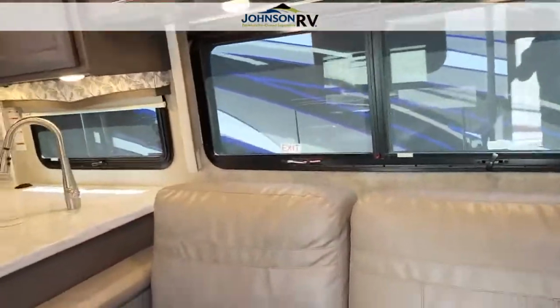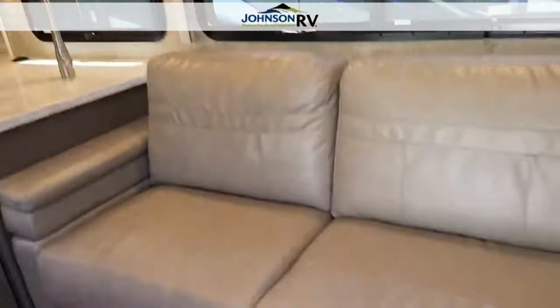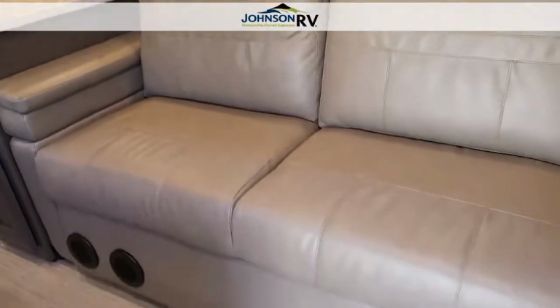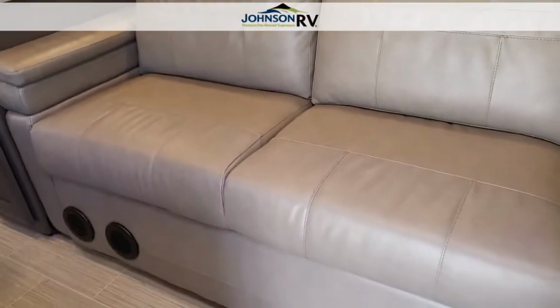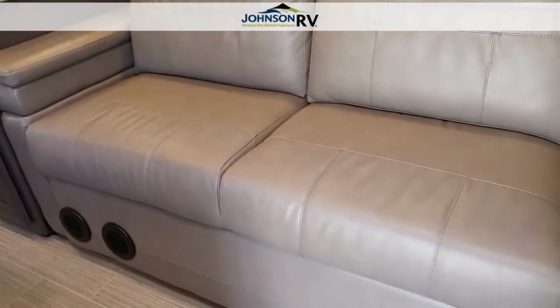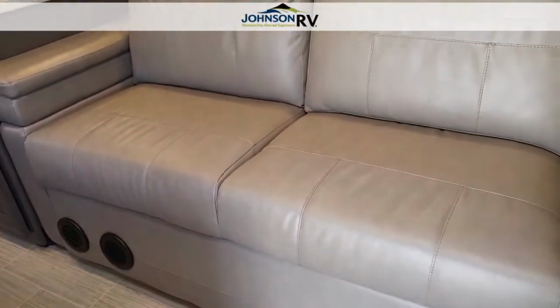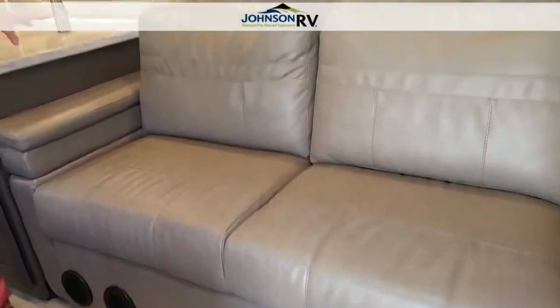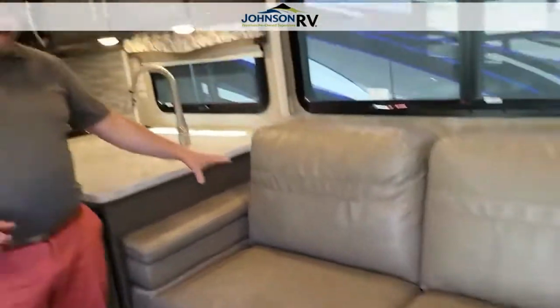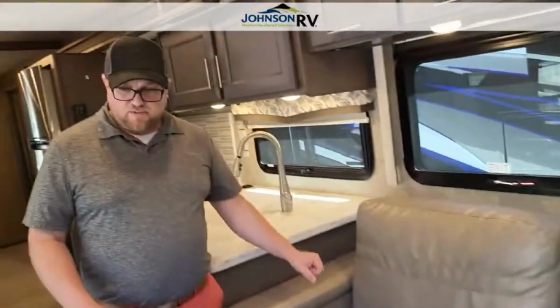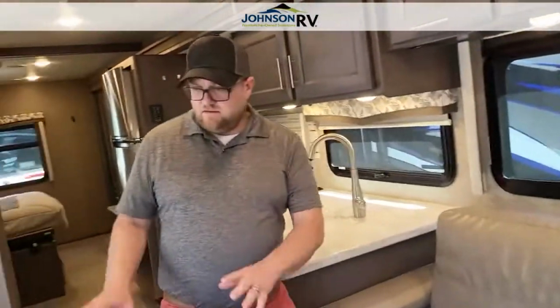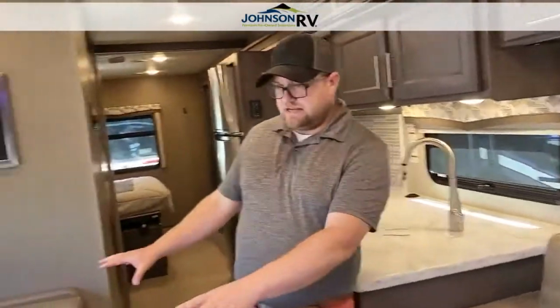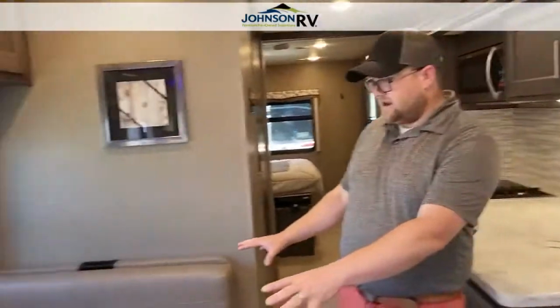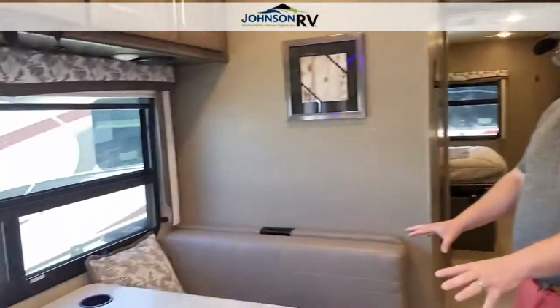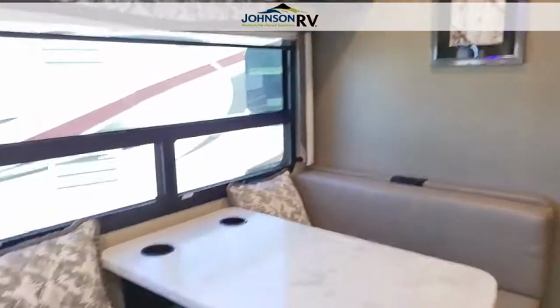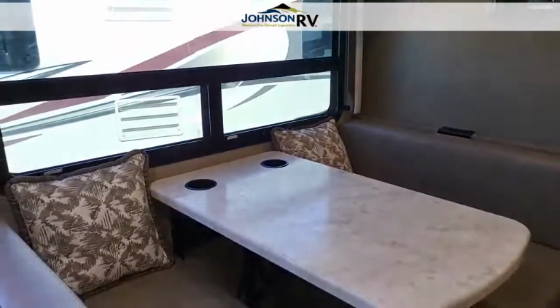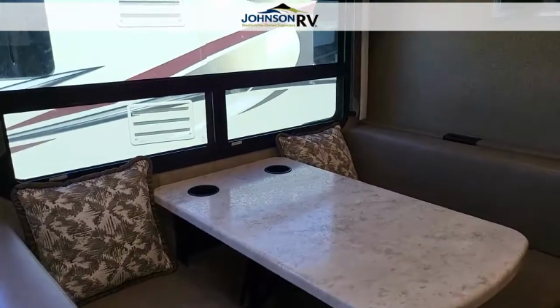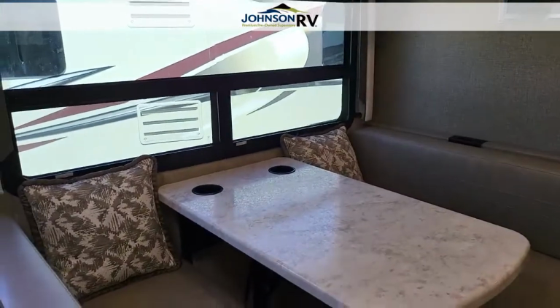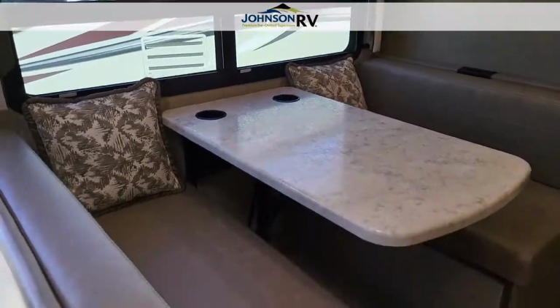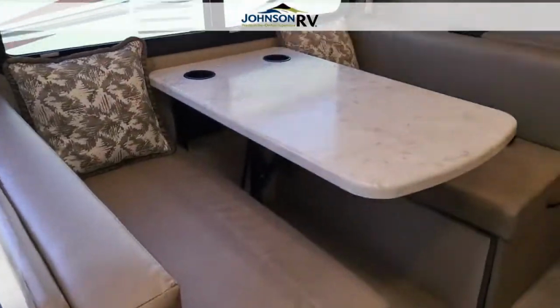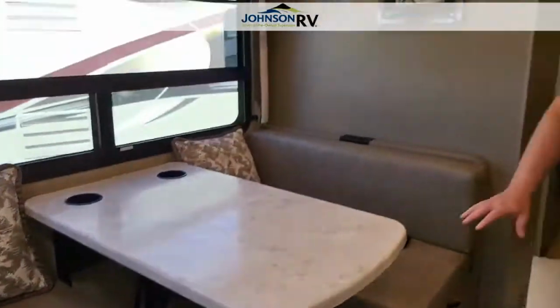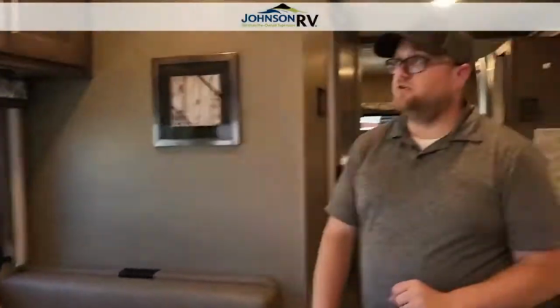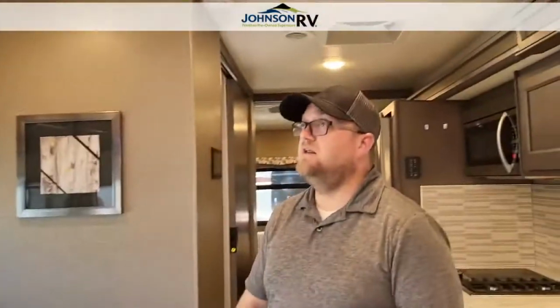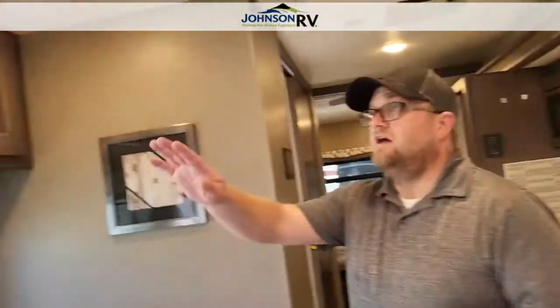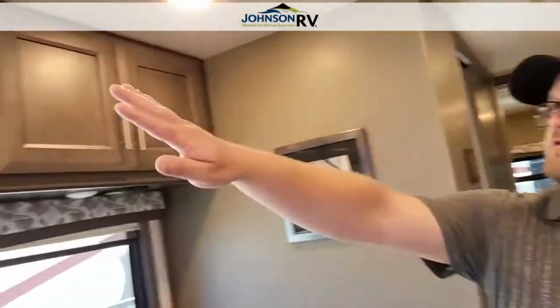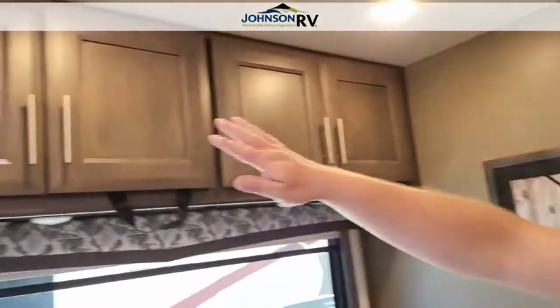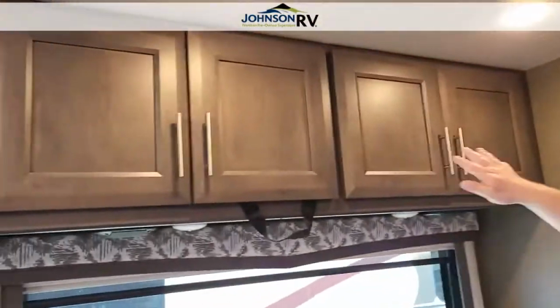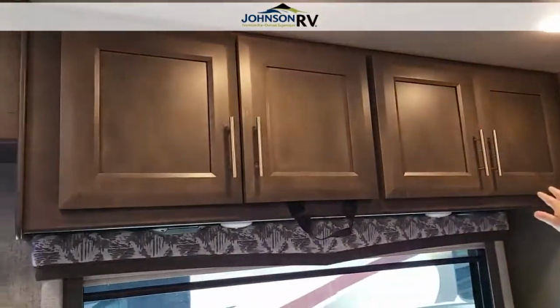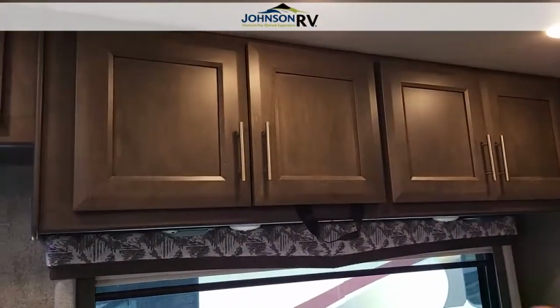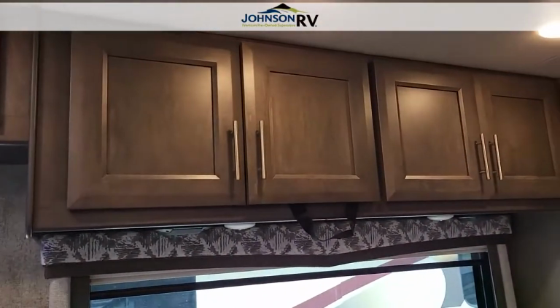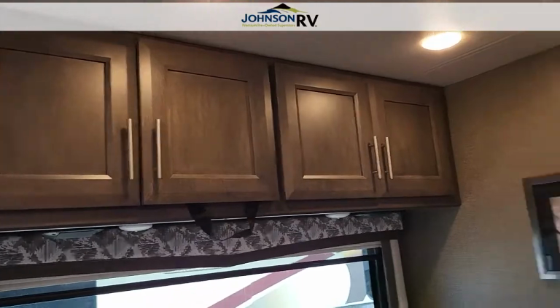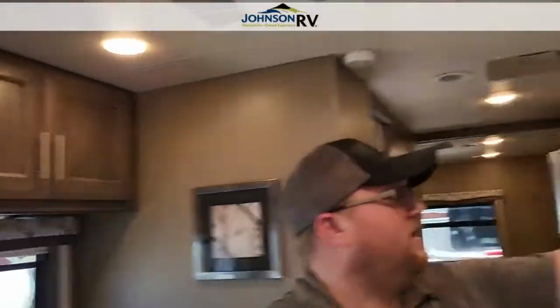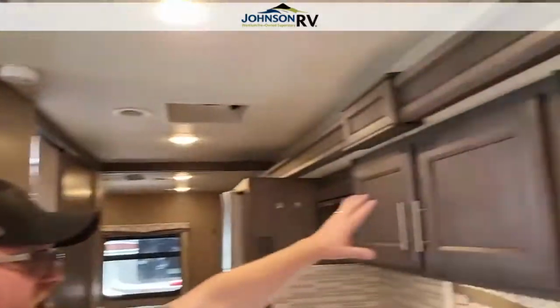There's a sofa right here that does recline into a bed, and a dinette on this side where the table collapses into a bed as well. There's lots of overhead storage on this side as well as on the other side.